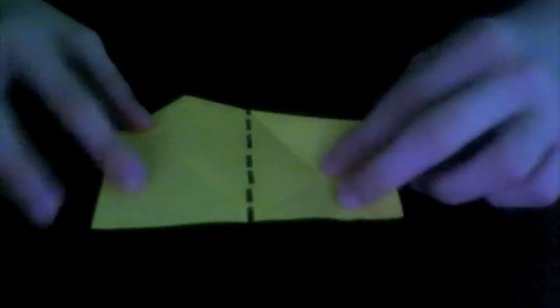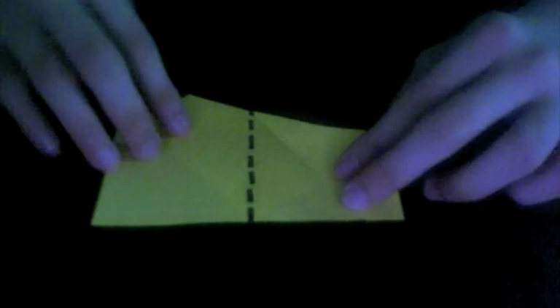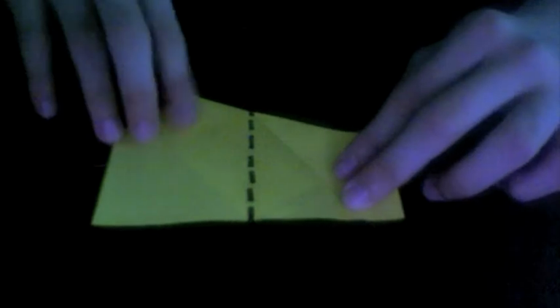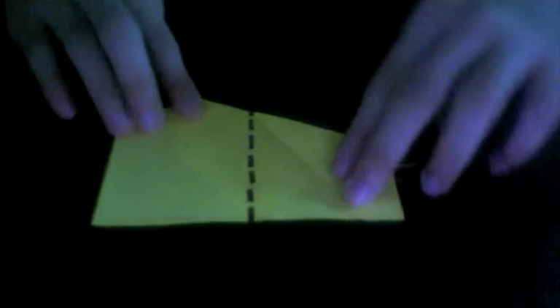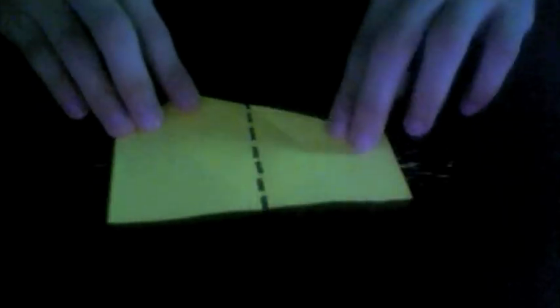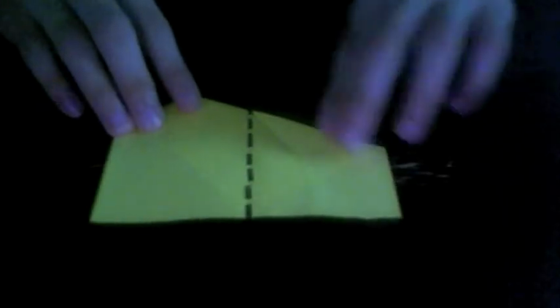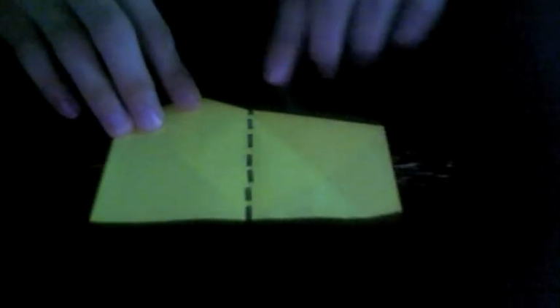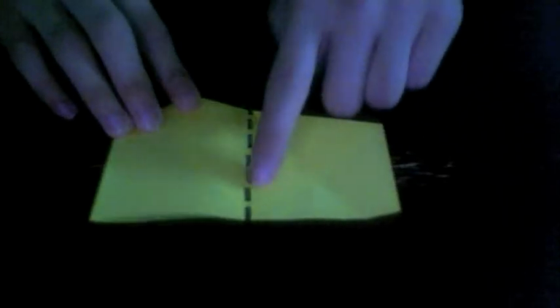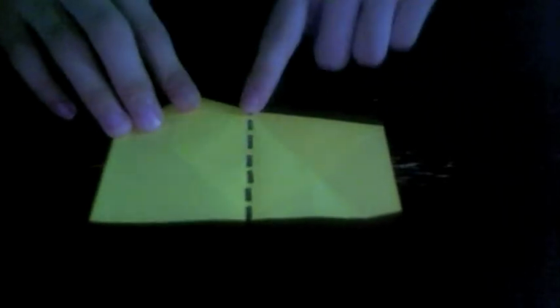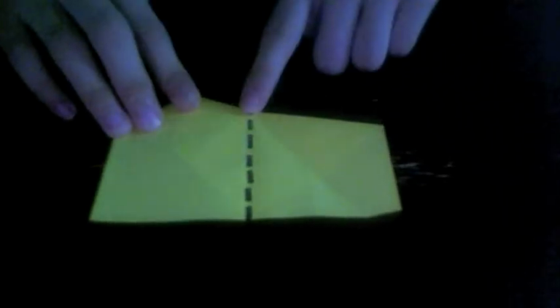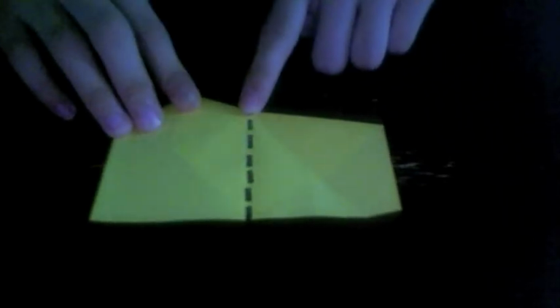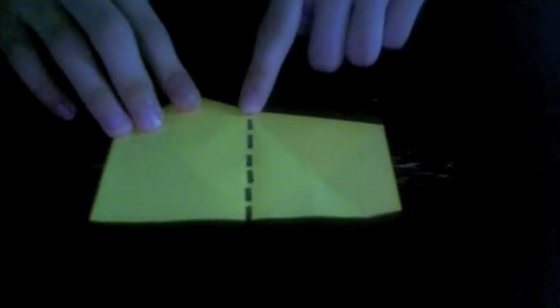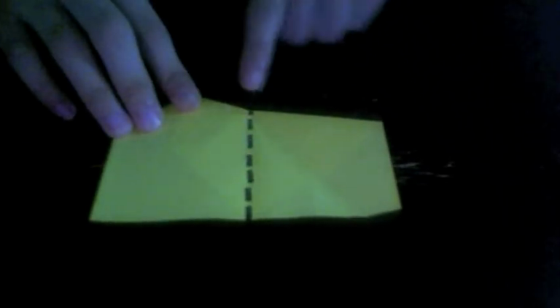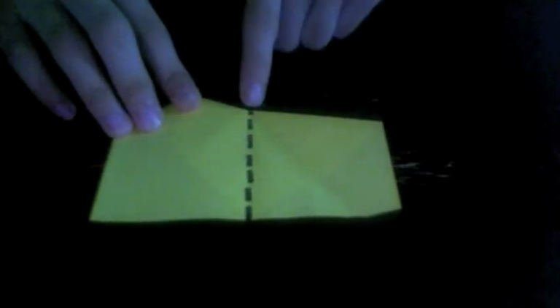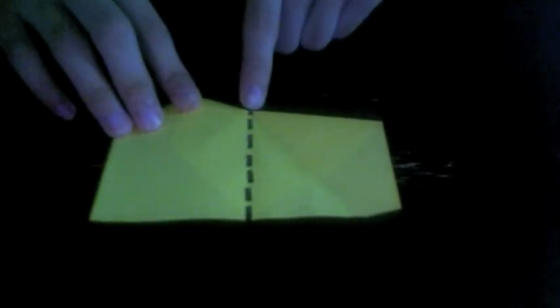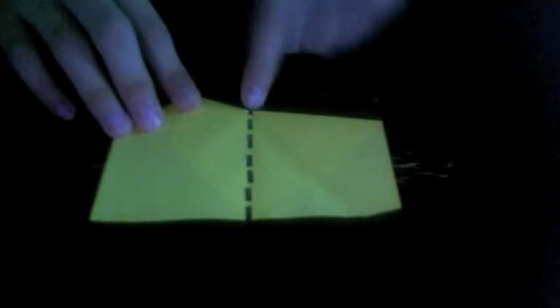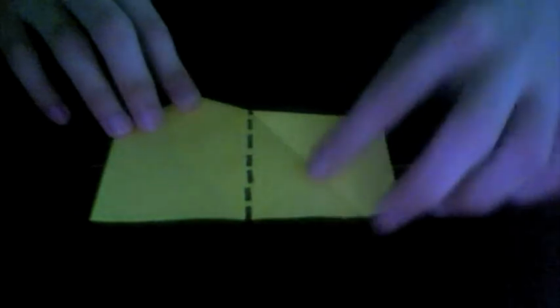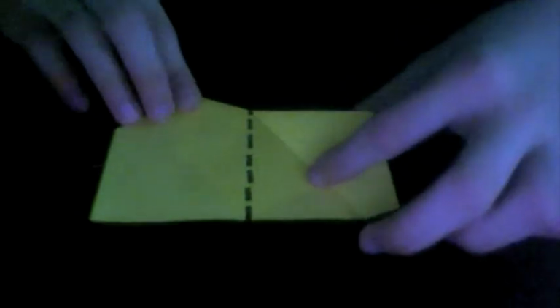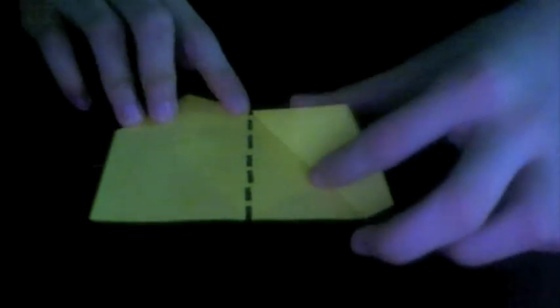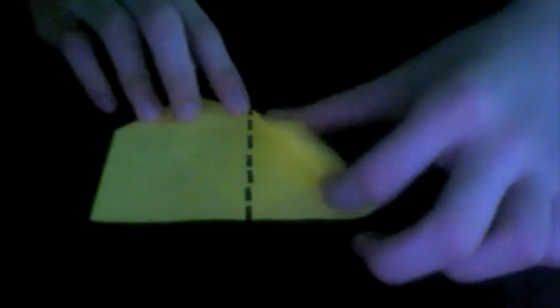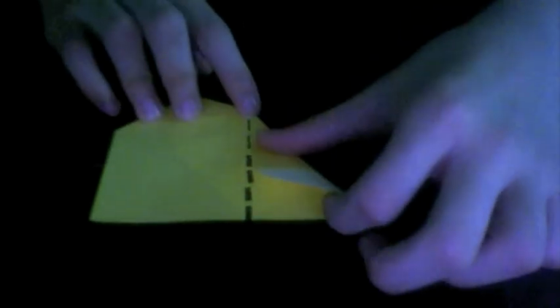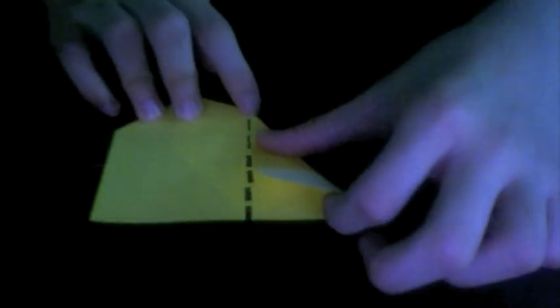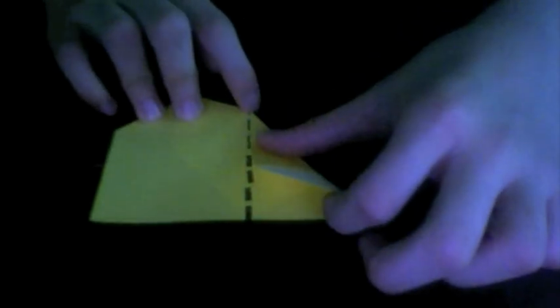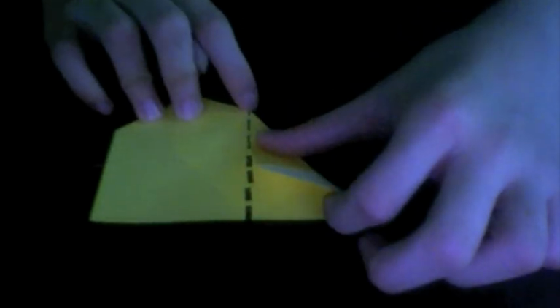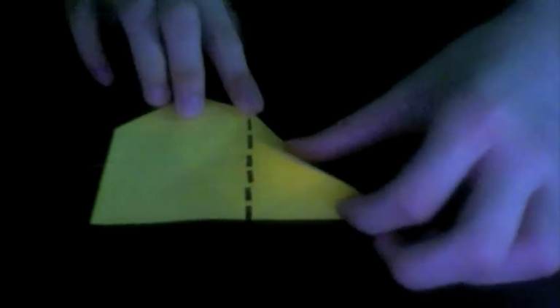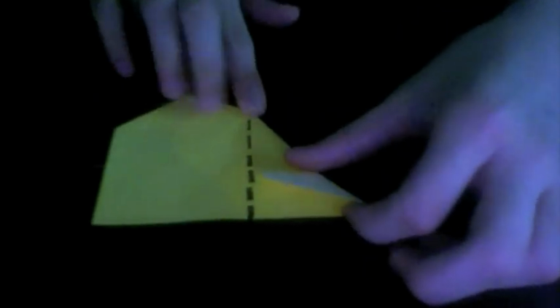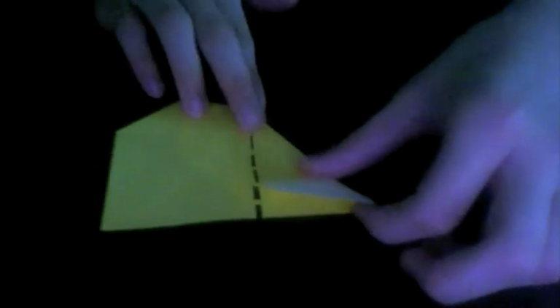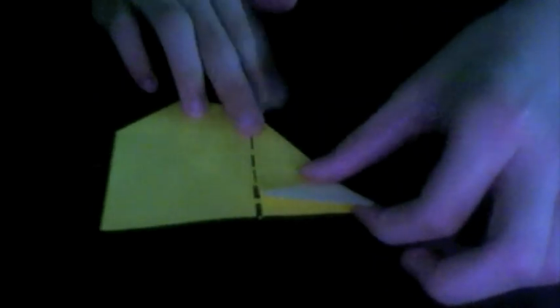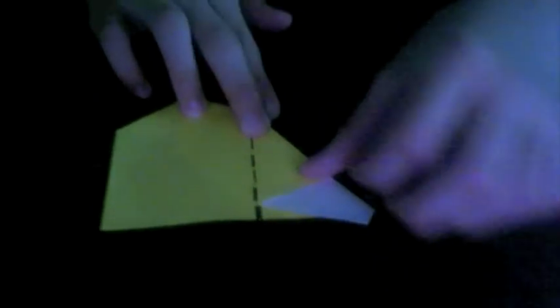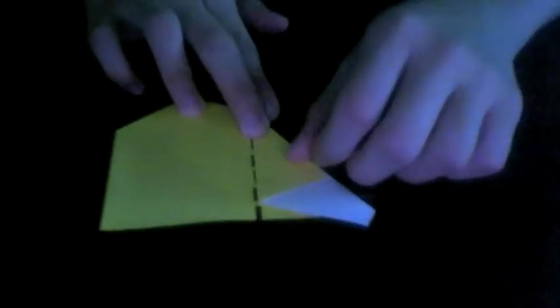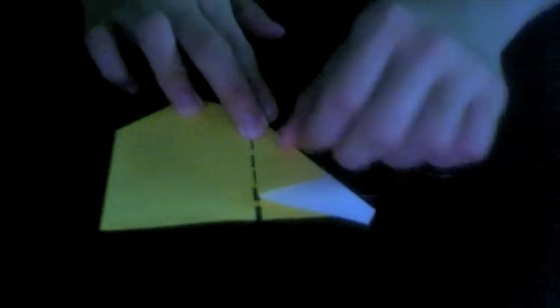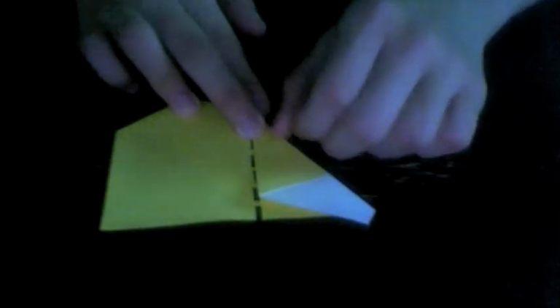The crease starts at where the center vertical crease hits the top edge right here. Start the crease there and then align the rest of the edge with the center.